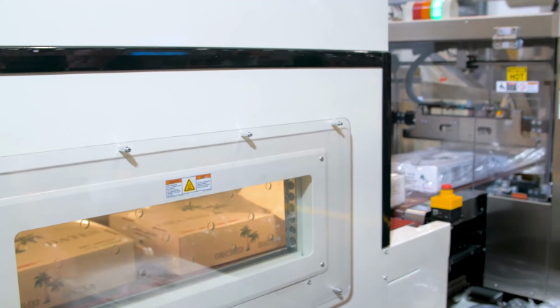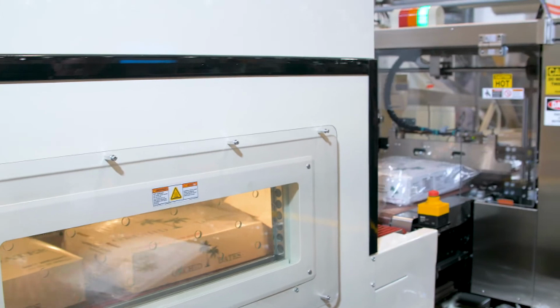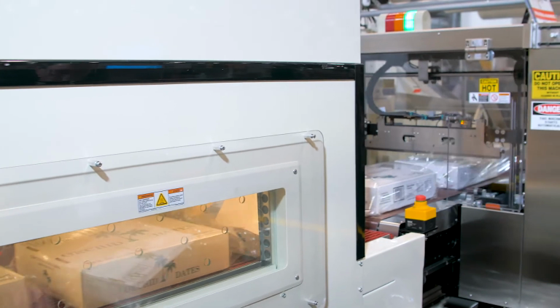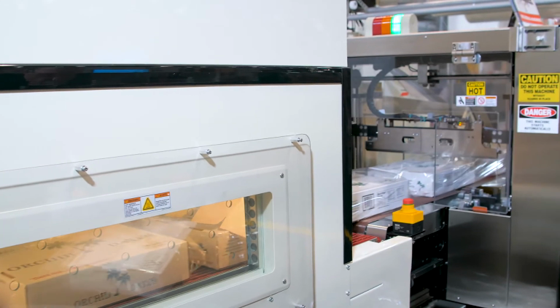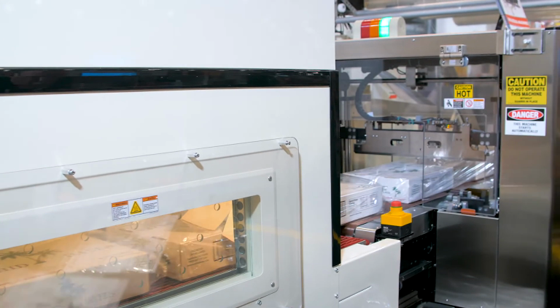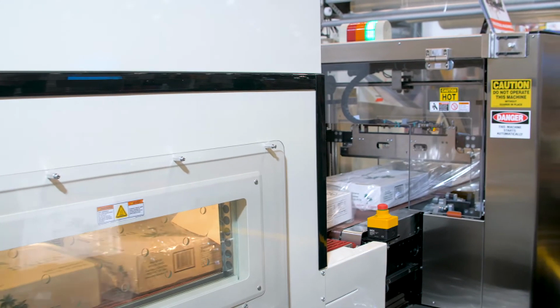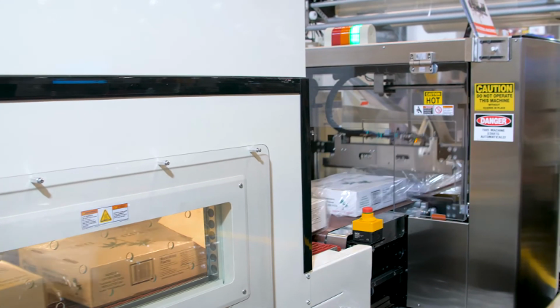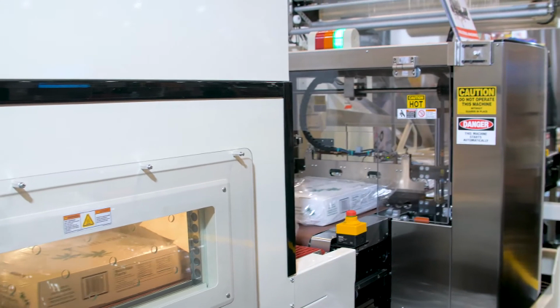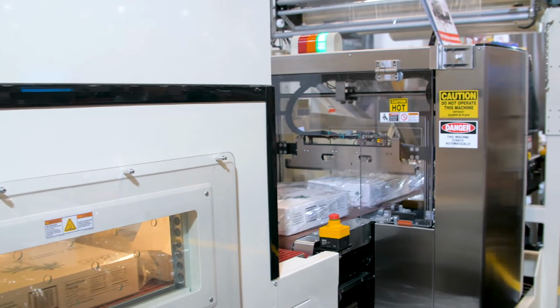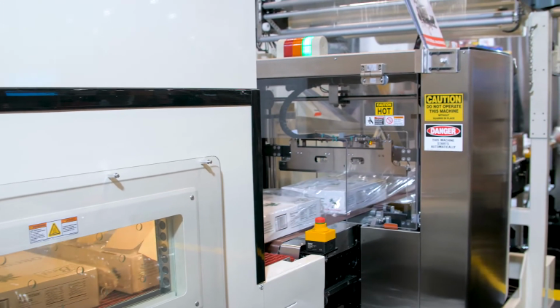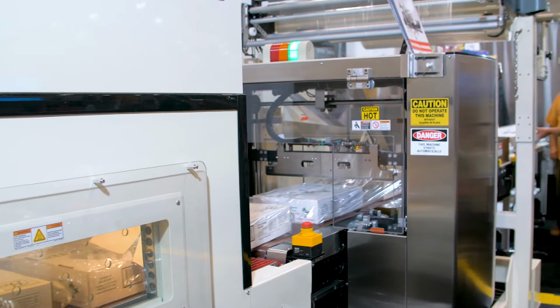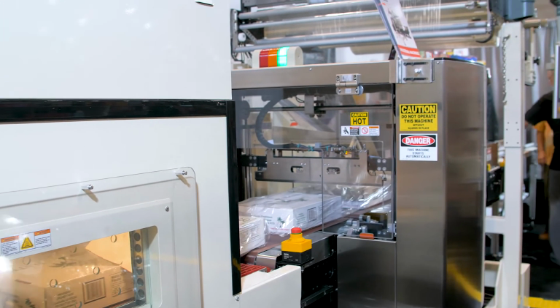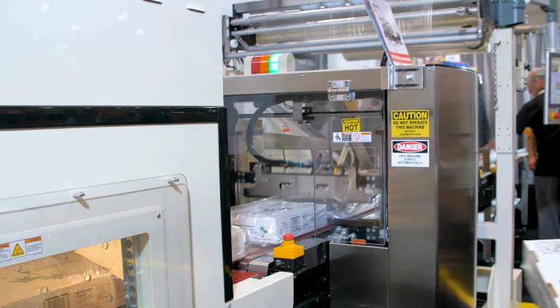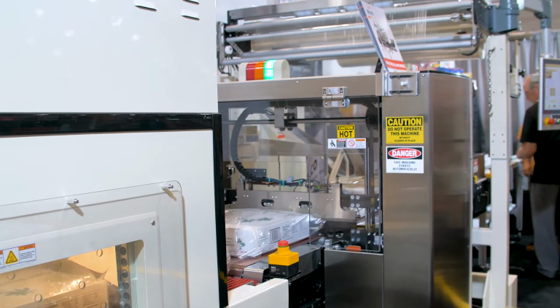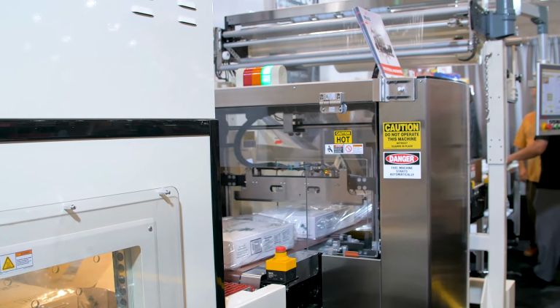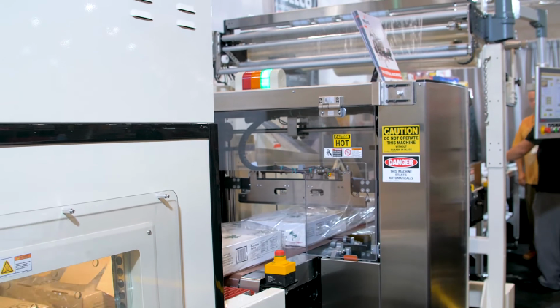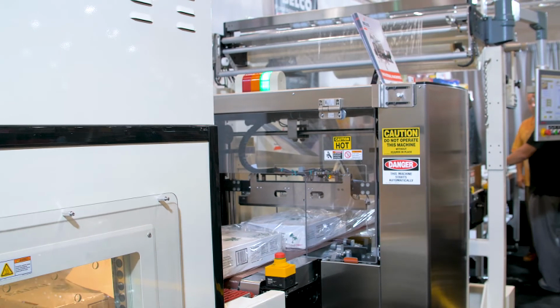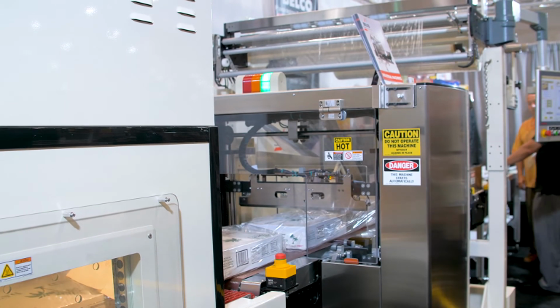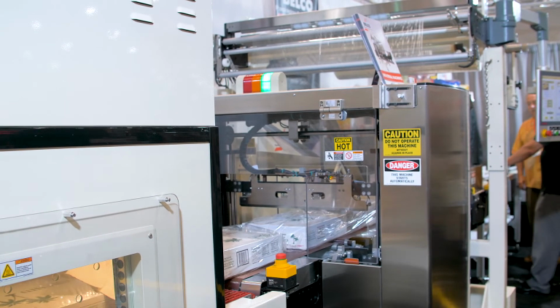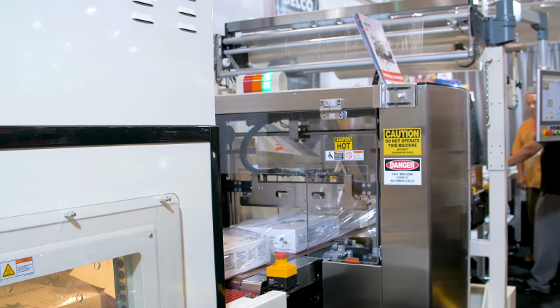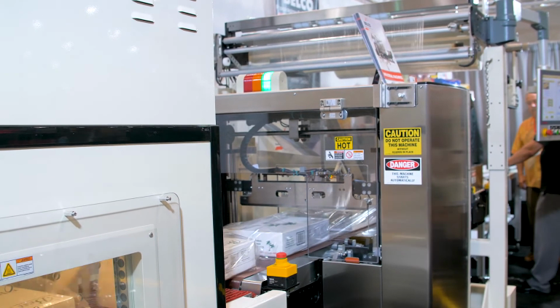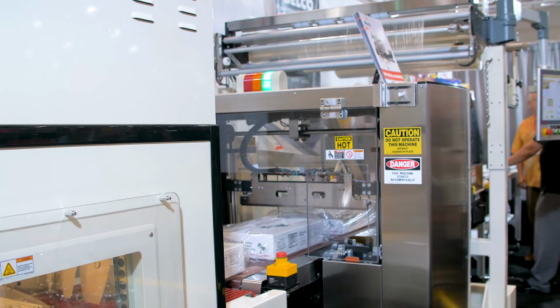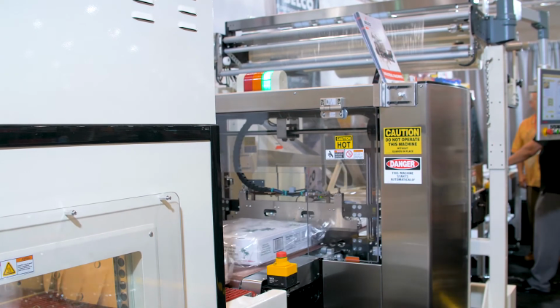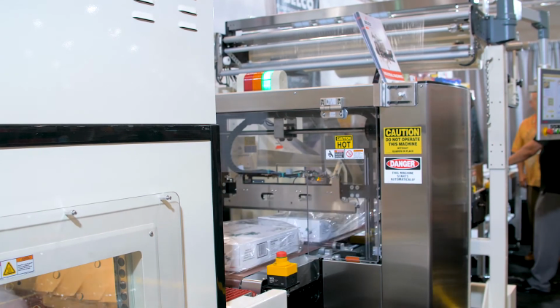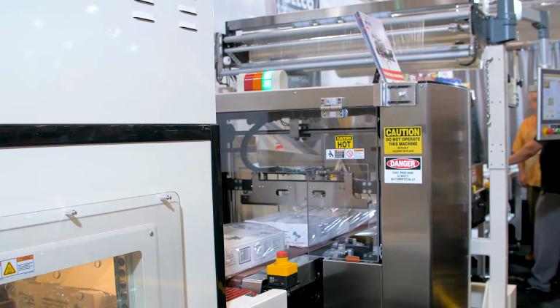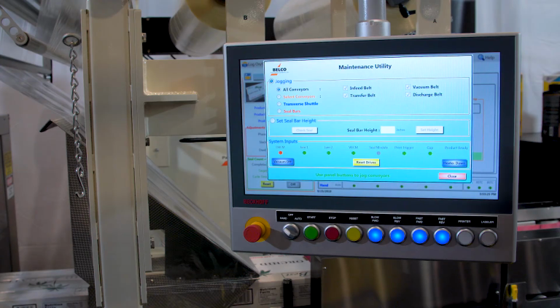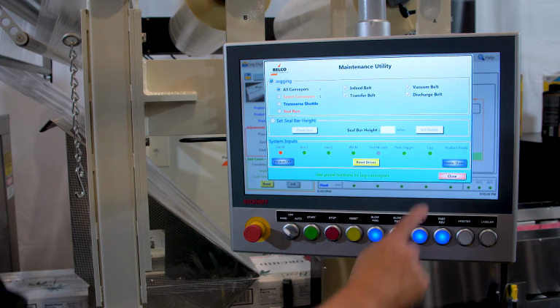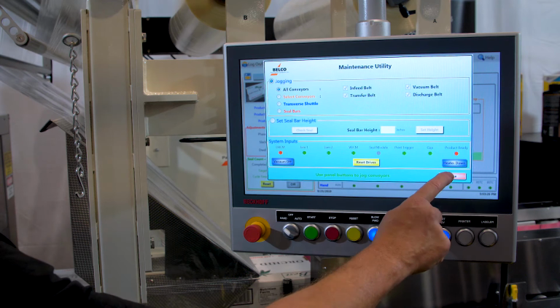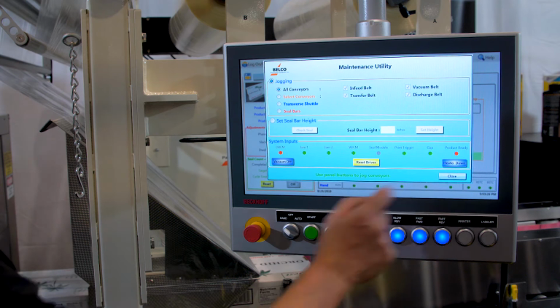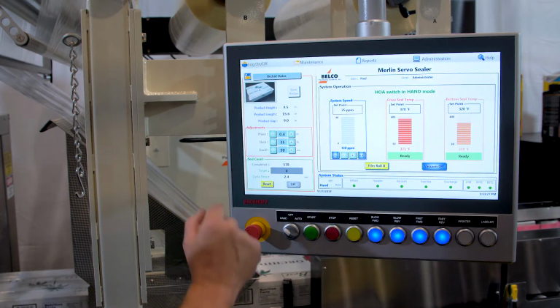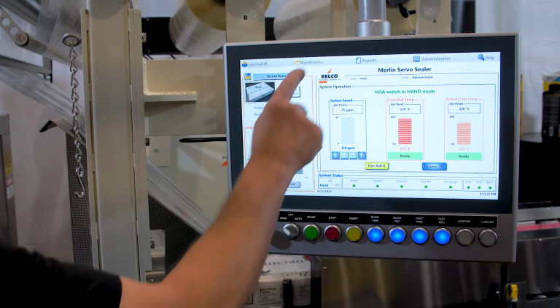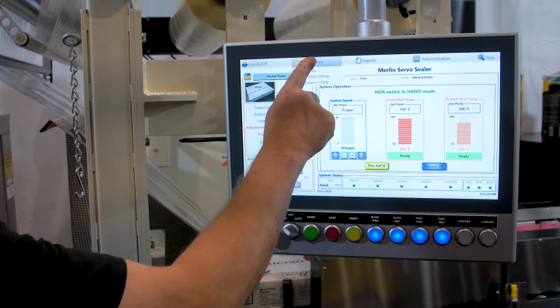The servo technology has allowed us to run very fast, very effective, and efficient, and the sister machine has been in operation producing close to a million packages a month with this technology.